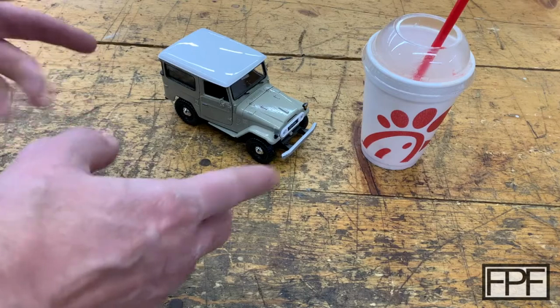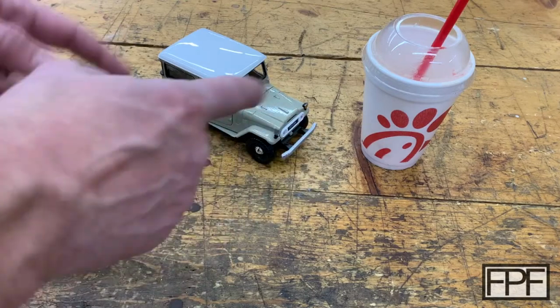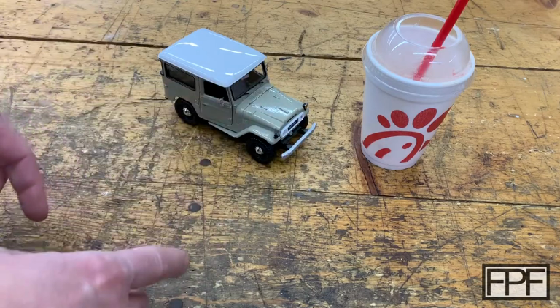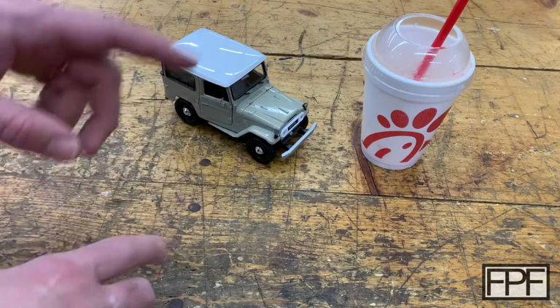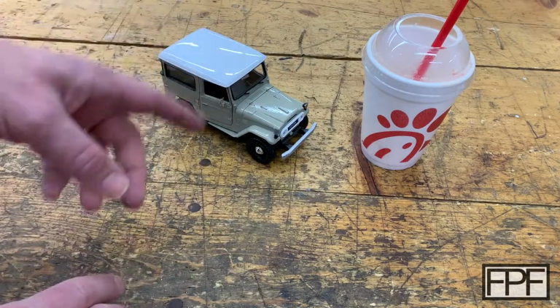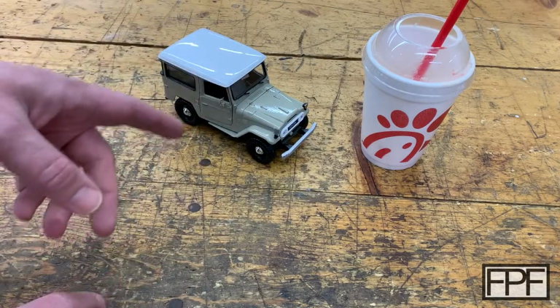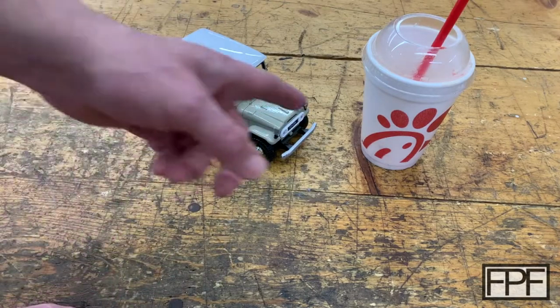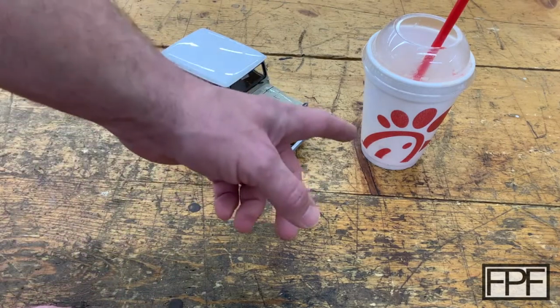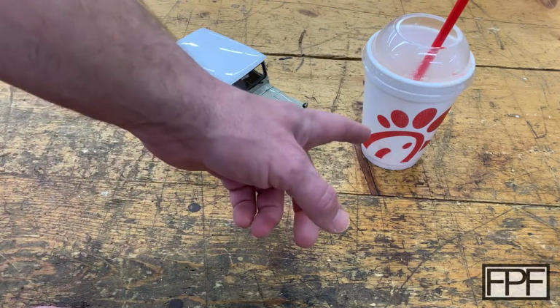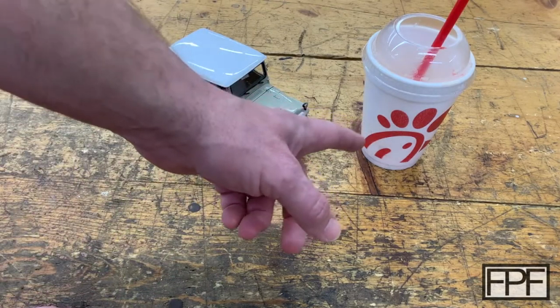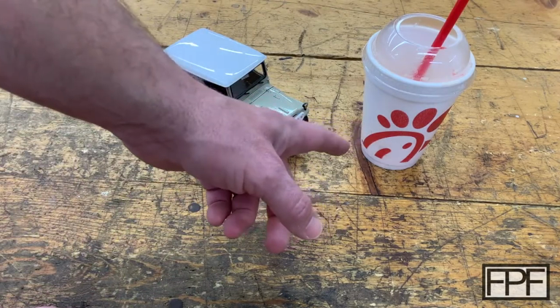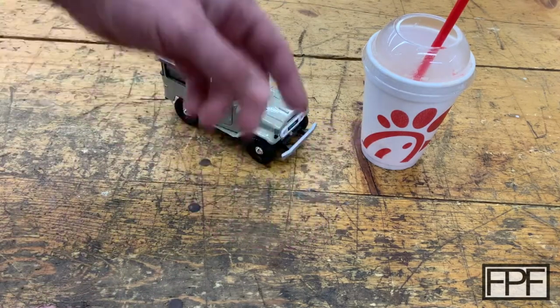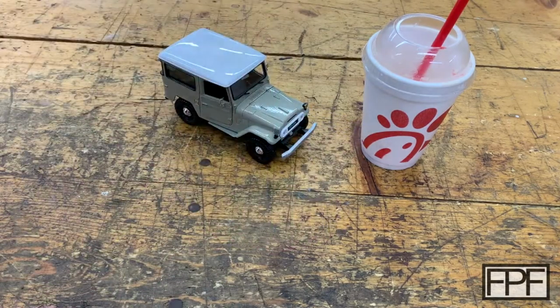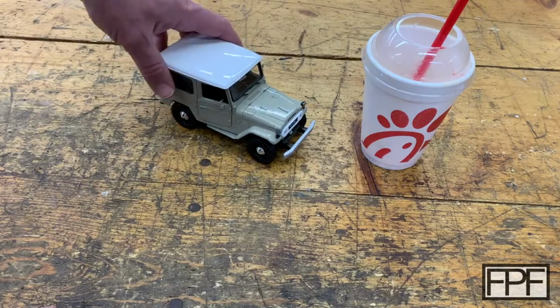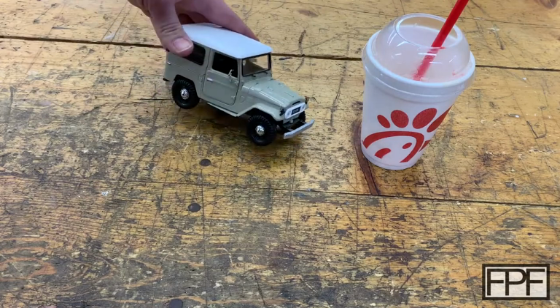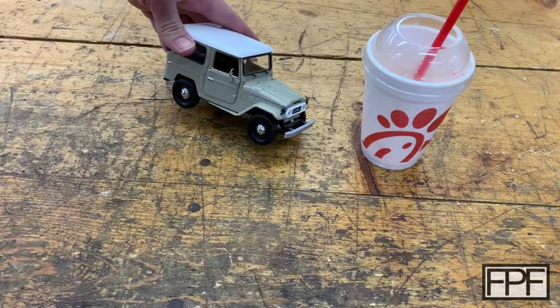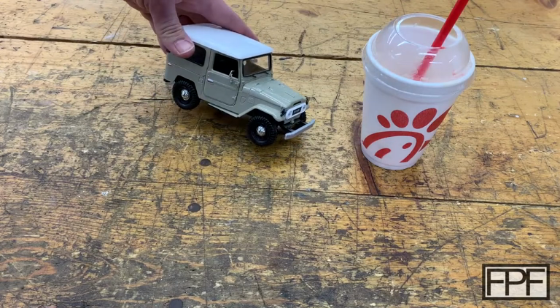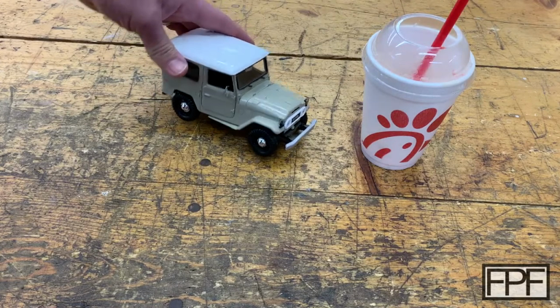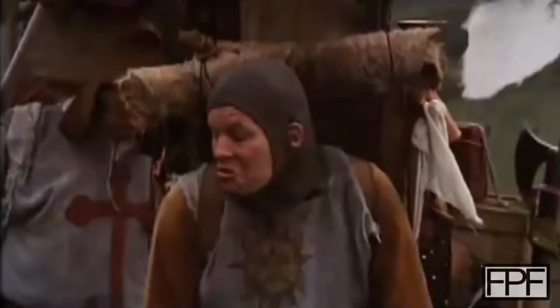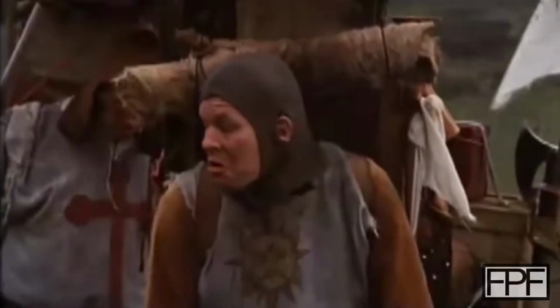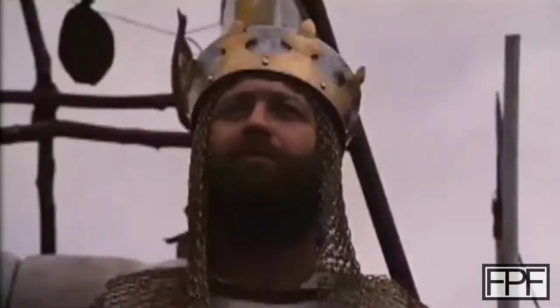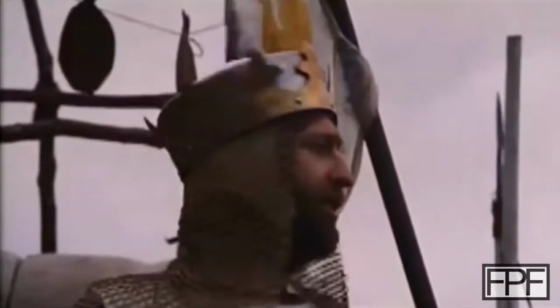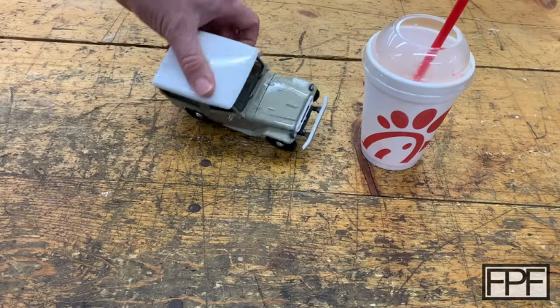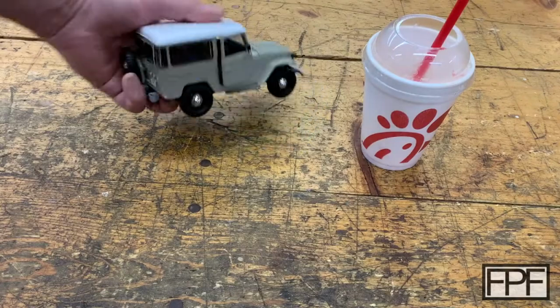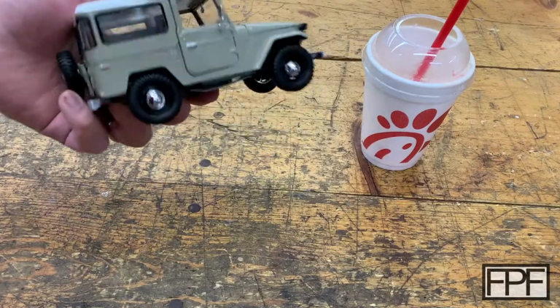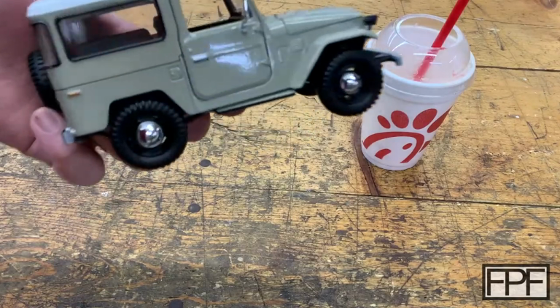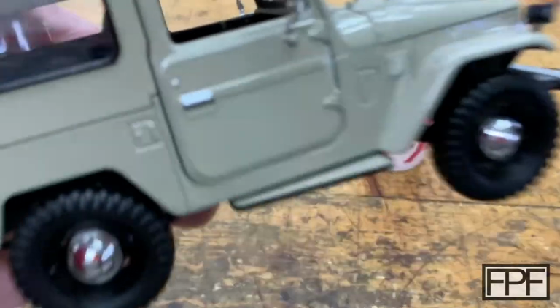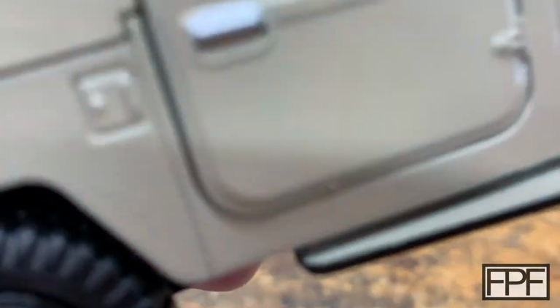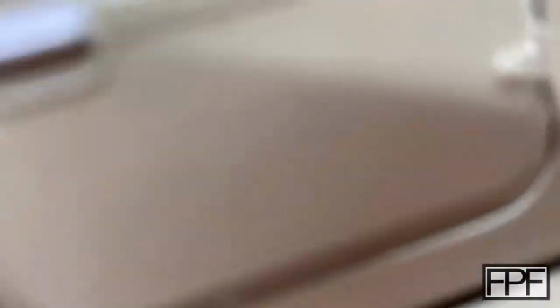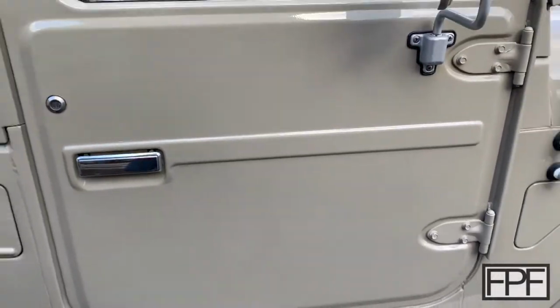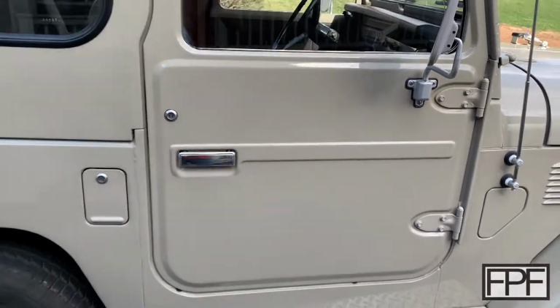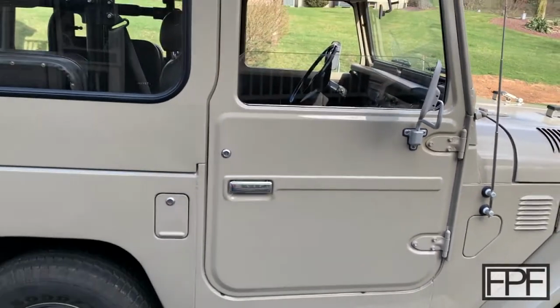So what I have on the bench this week are two of my favorite things. It's a Chick-fil-A chocolate milkshake and a Toyota FJ40 — well, only a model of that one. This one.